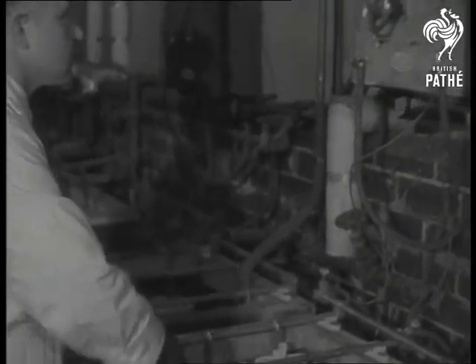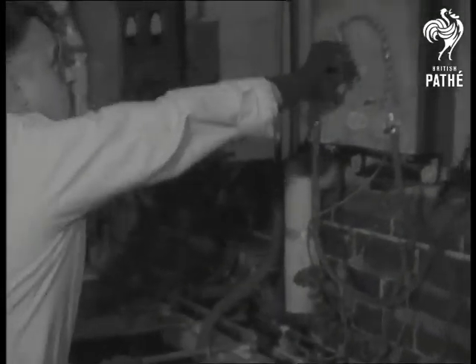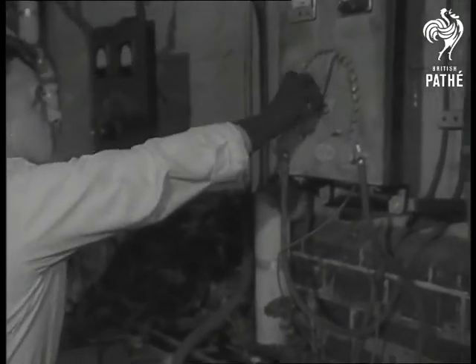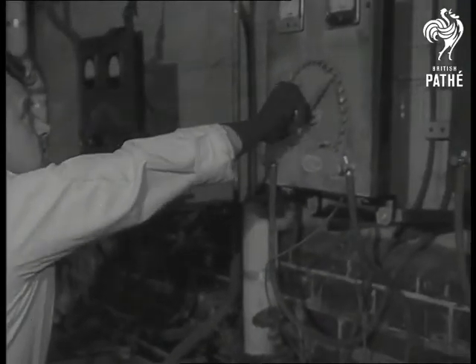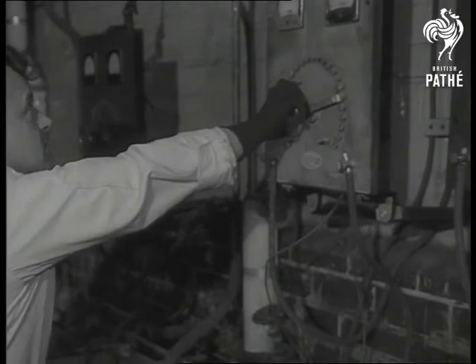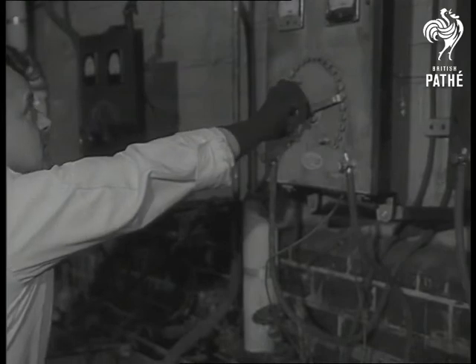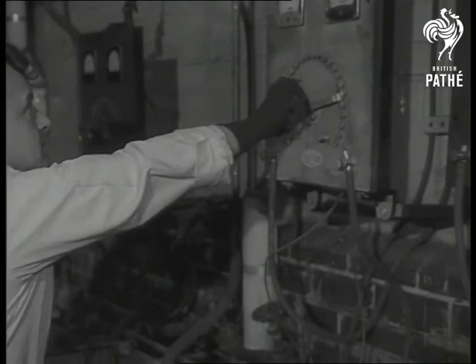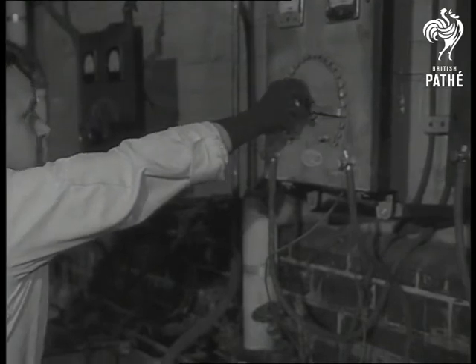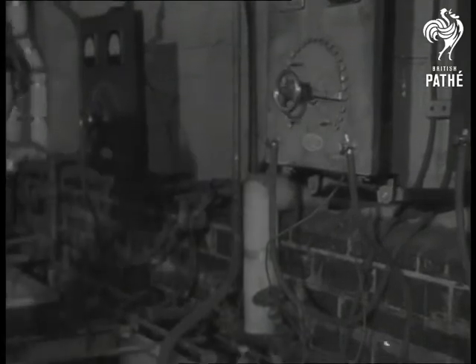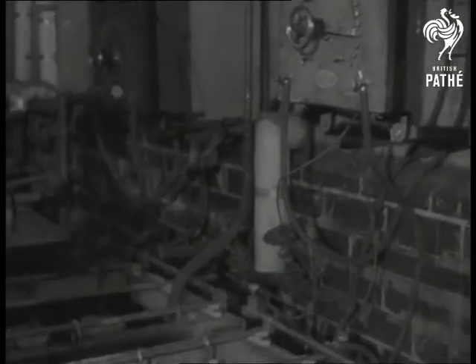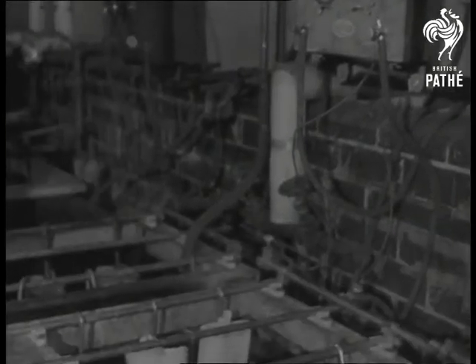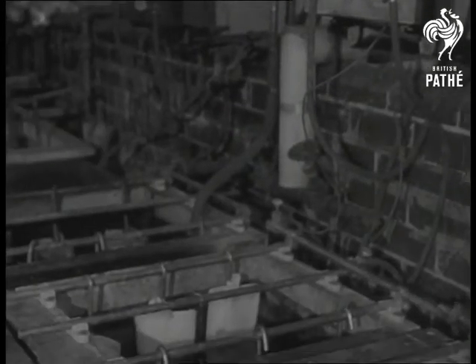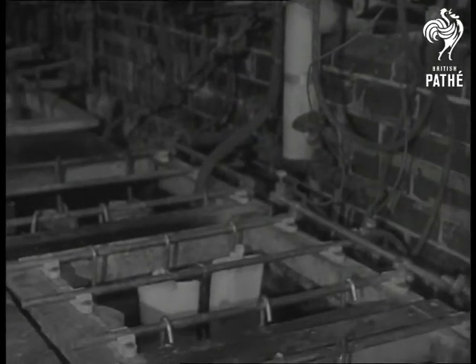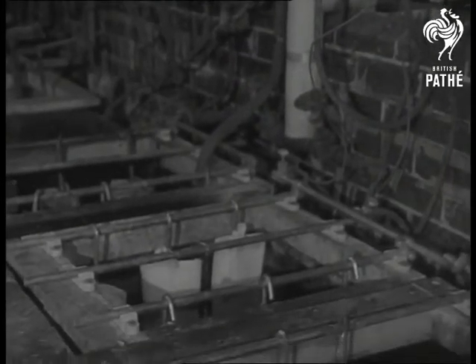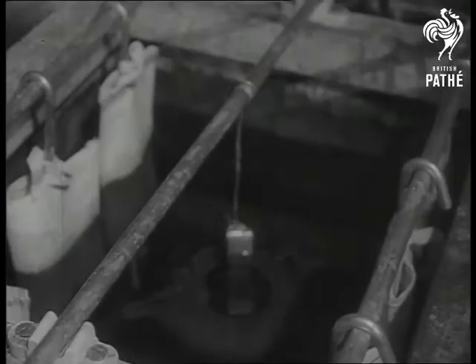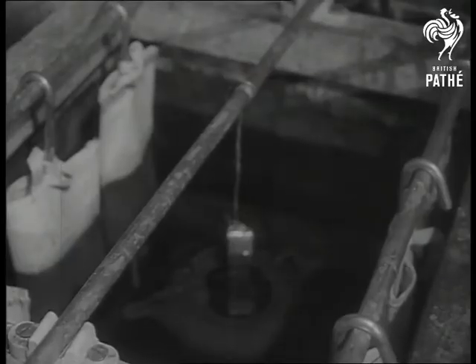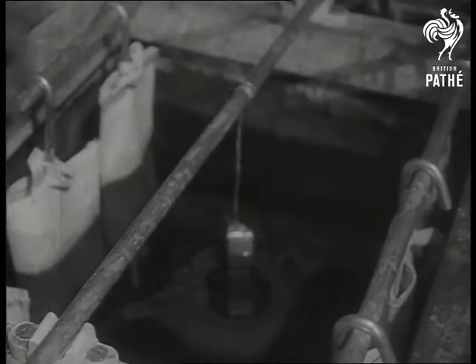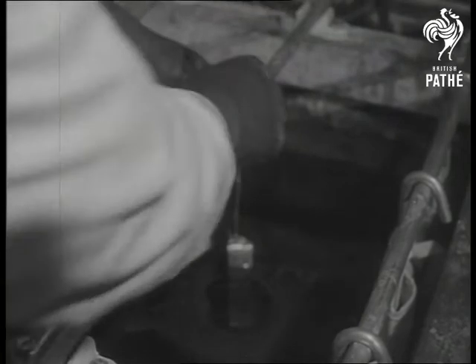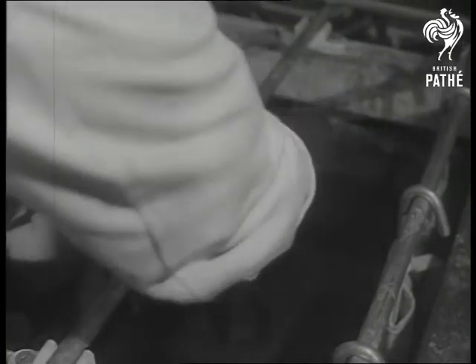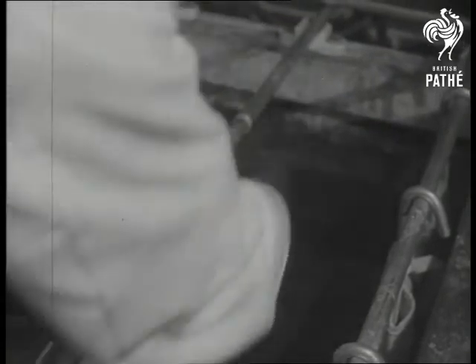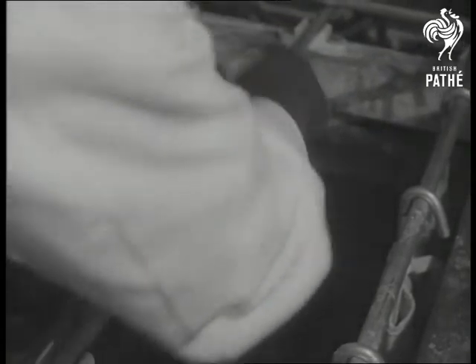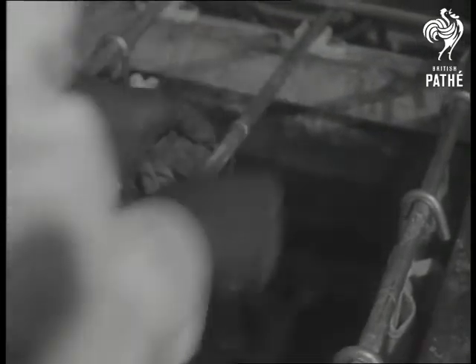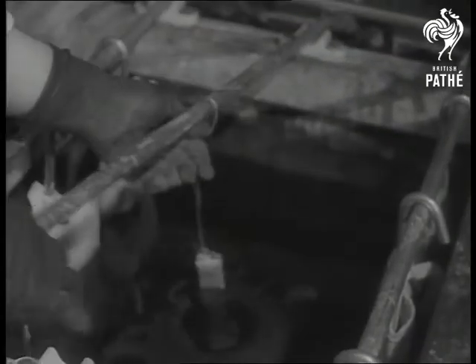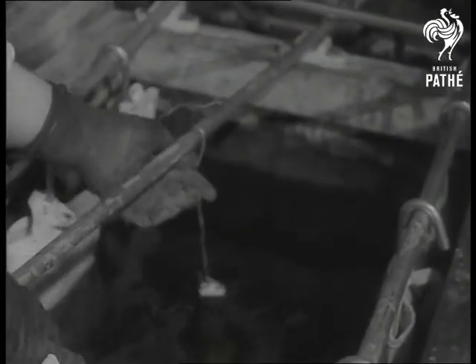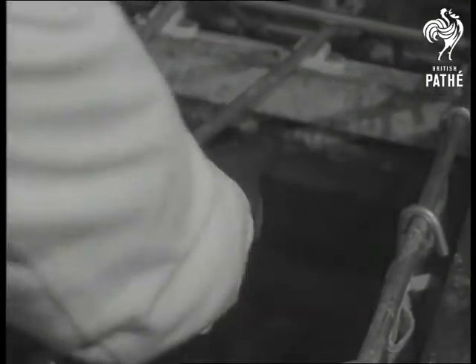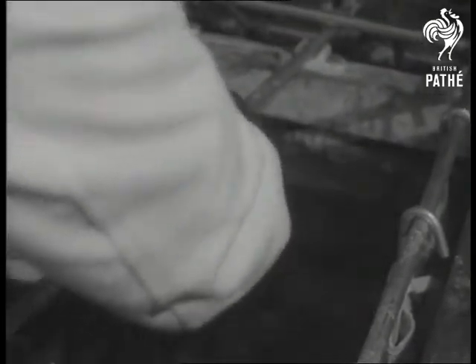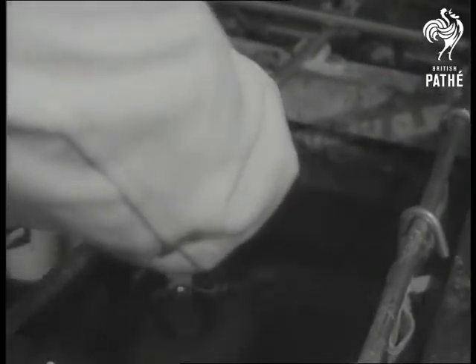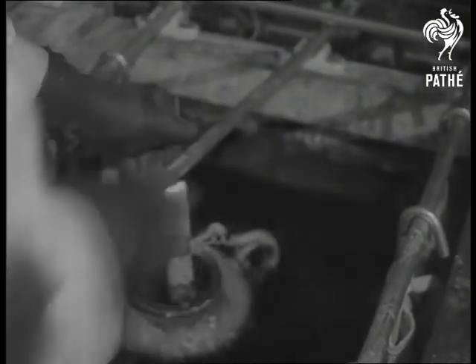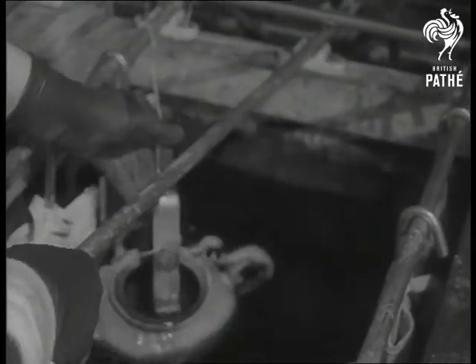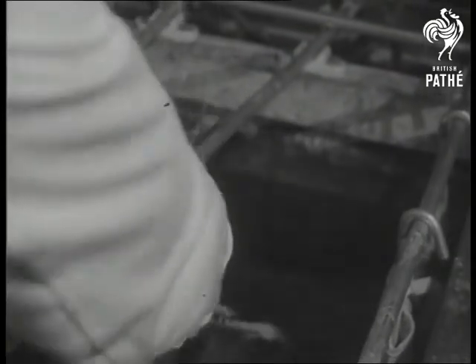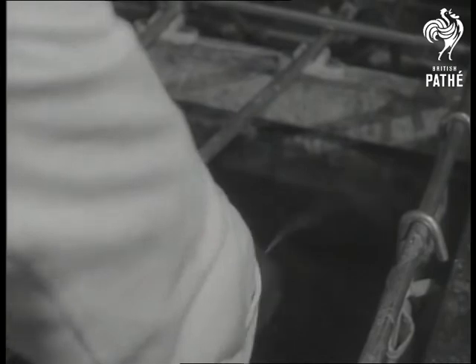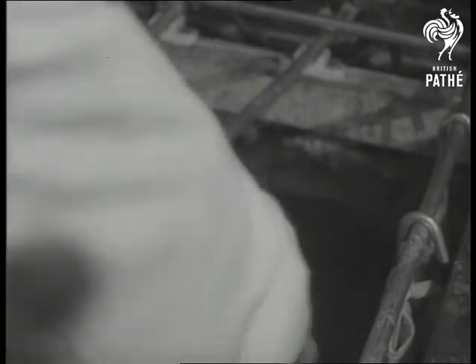The pot has been connected to the negative pole of a circuit which uses the acid in the vat as an electrical conductor. Now copper is transferred from the positive pole to the teapot, and the pot emerges with its first plating, one ten-thousandth of an inch in thickness.